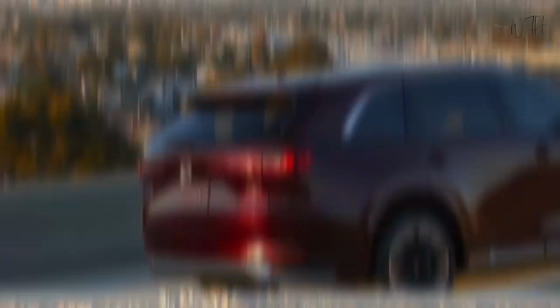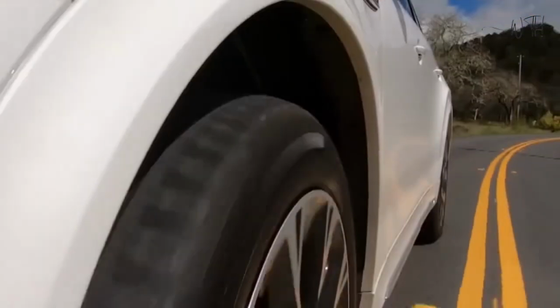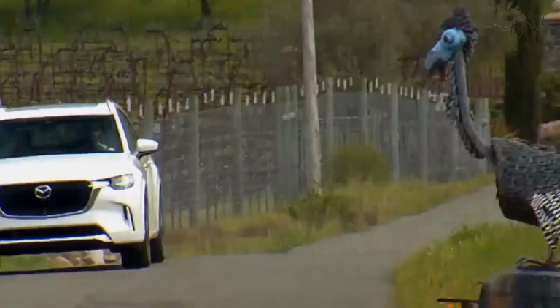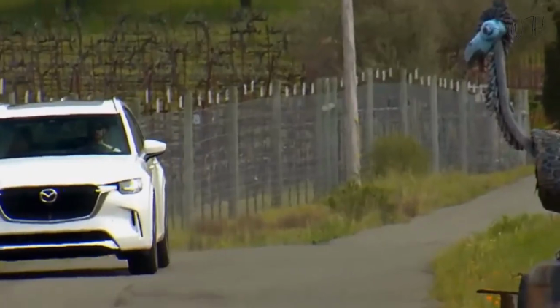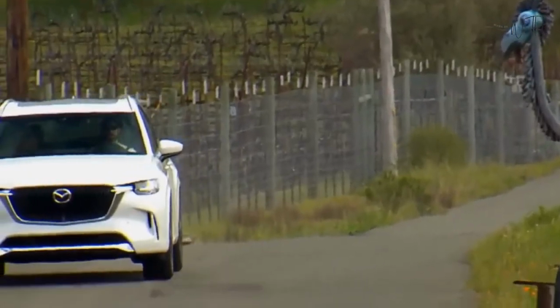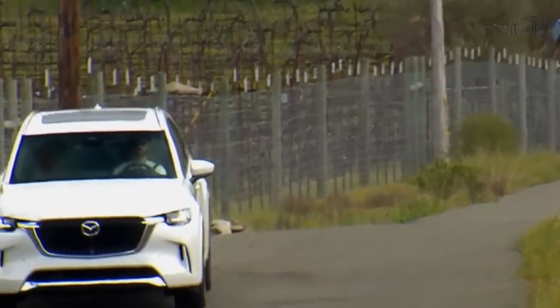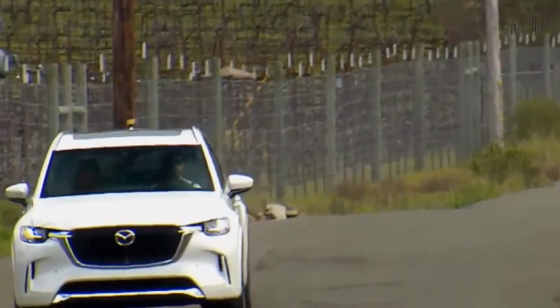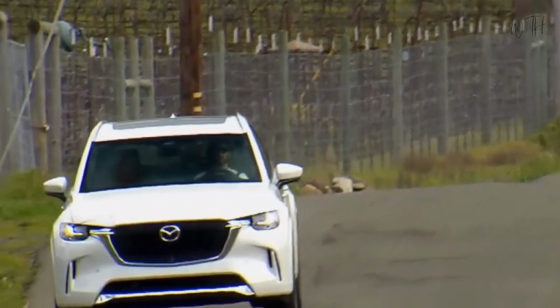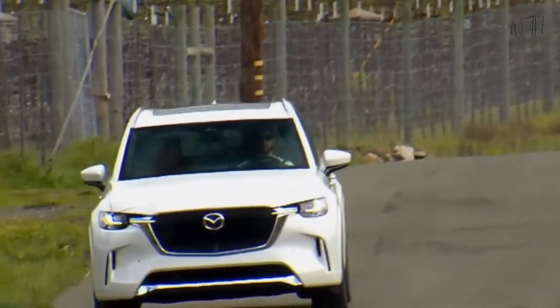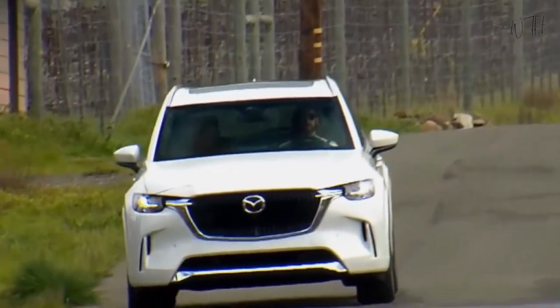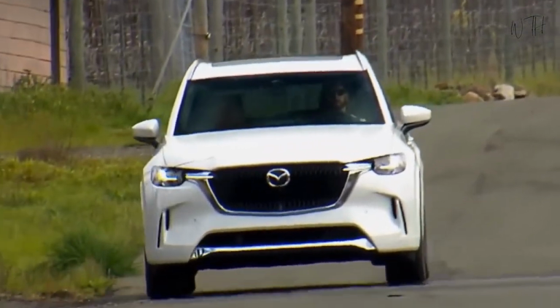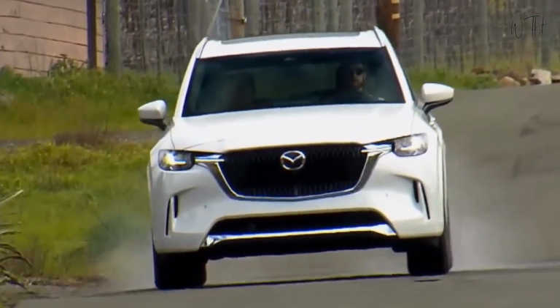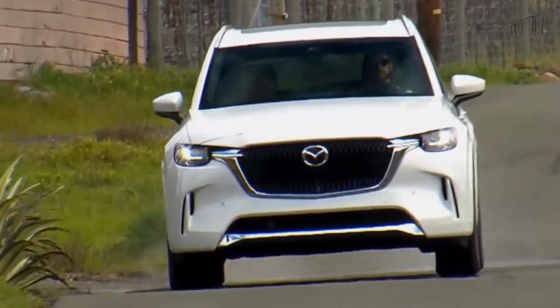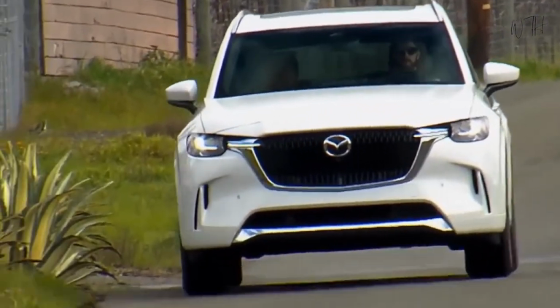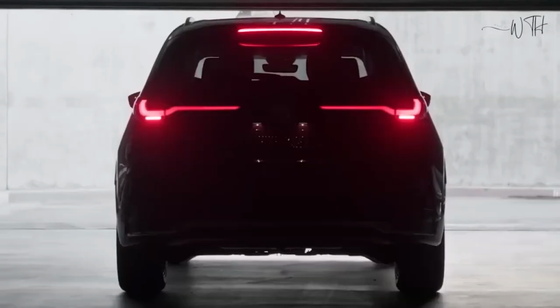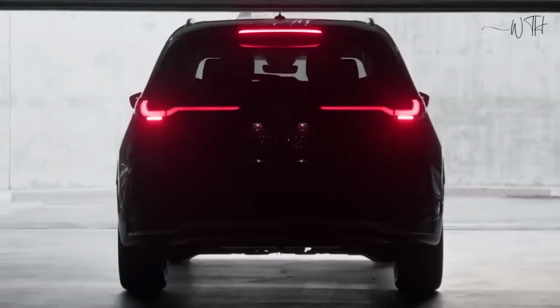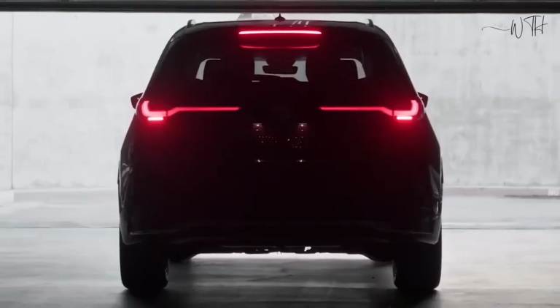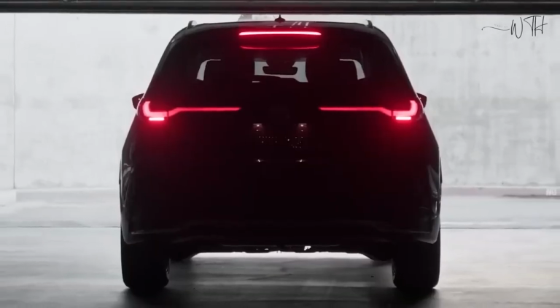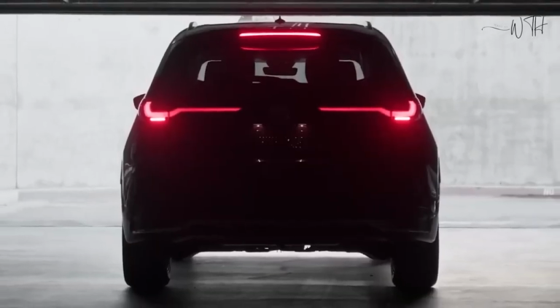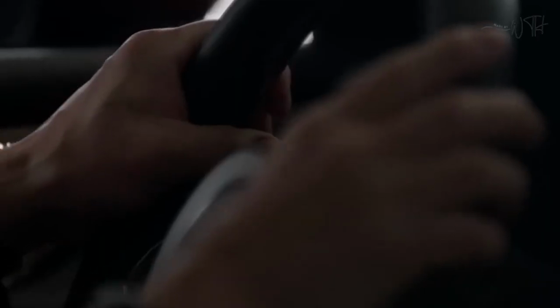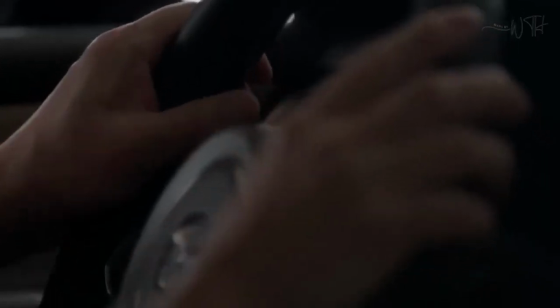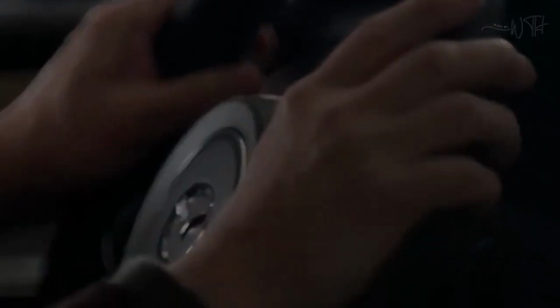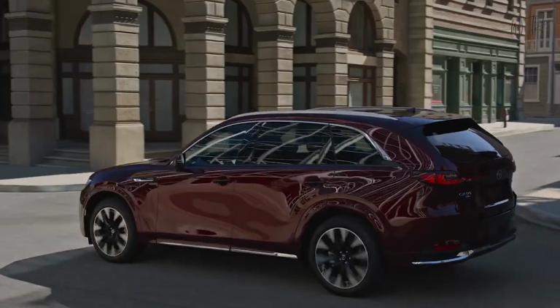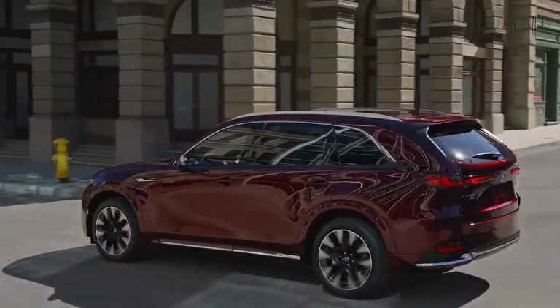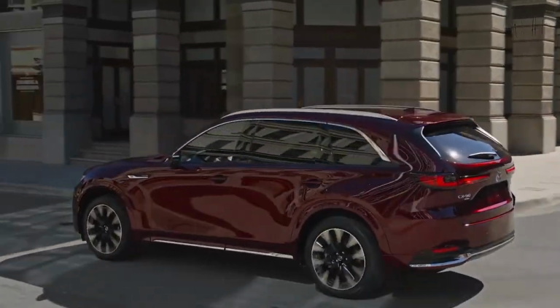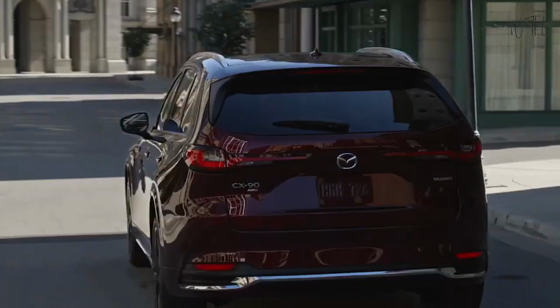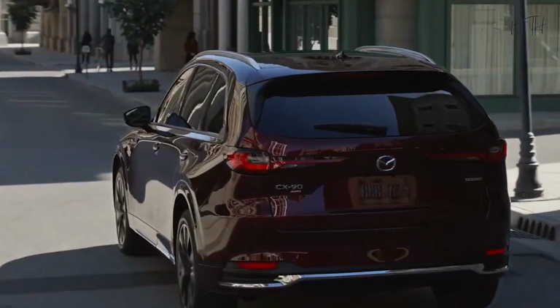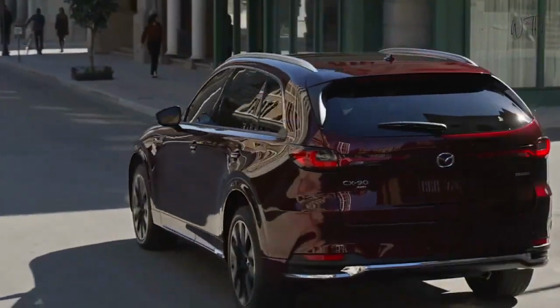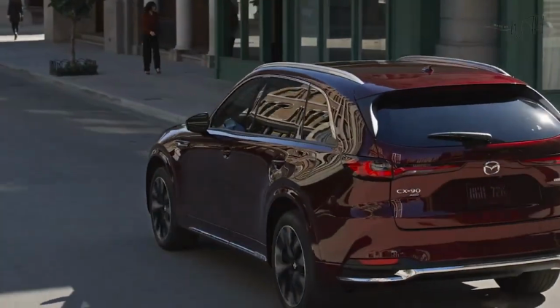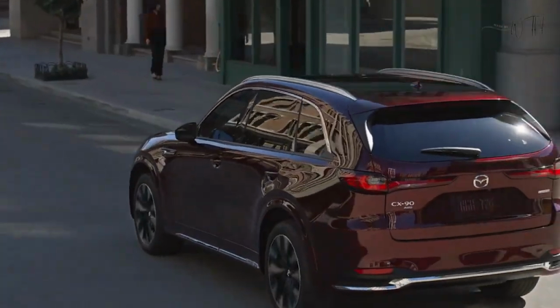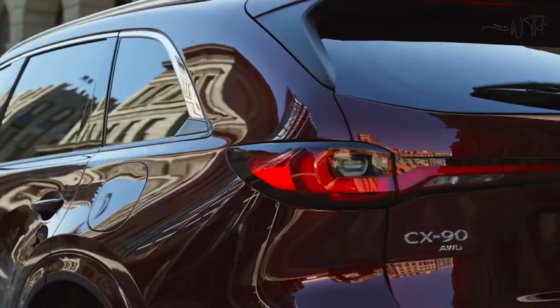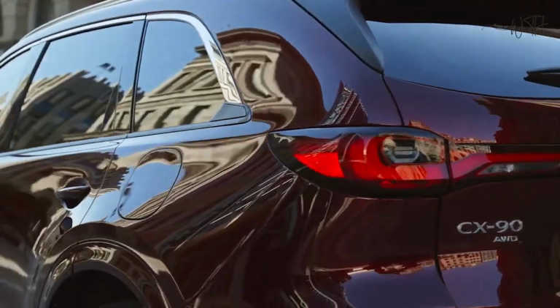The CX-90 has debuted with a new turbocharged 3.3-liter inline-six engine making either 280 or 340 horsepower, as well as a plug-in hybrid powertrain option.